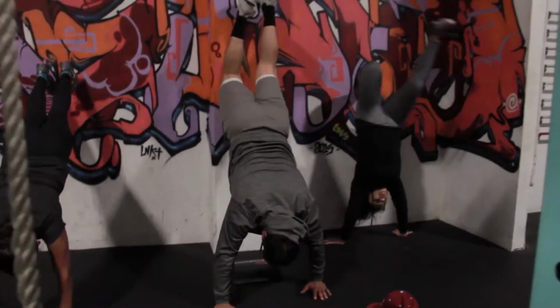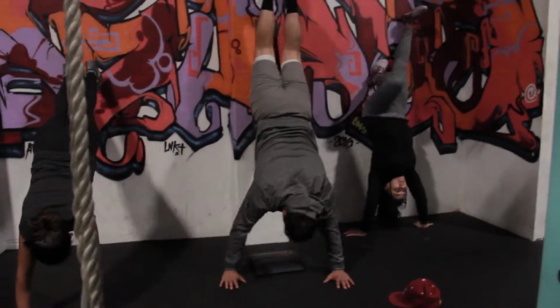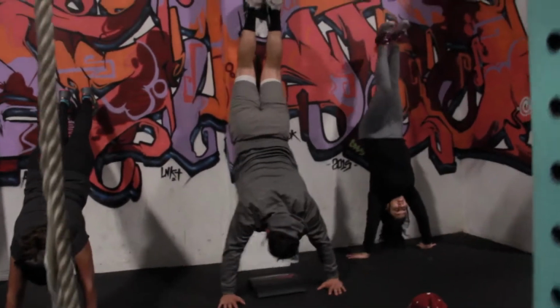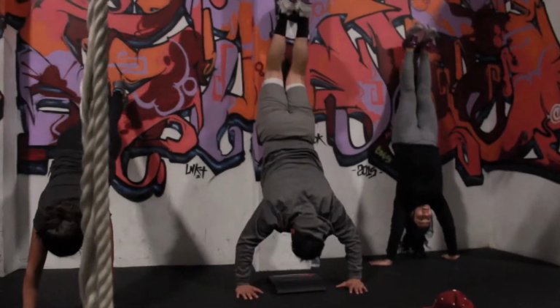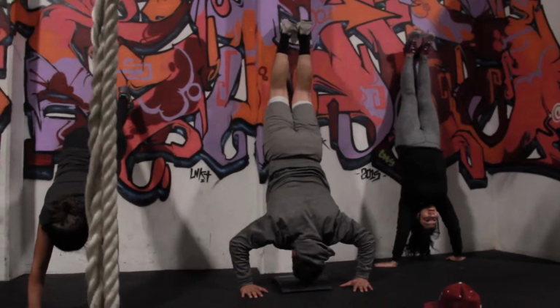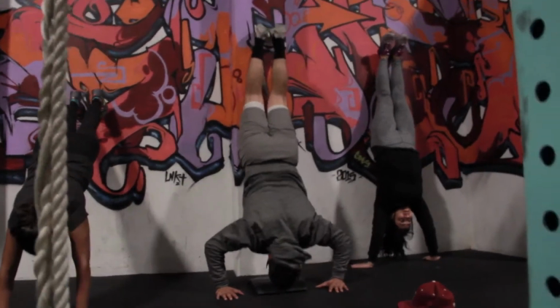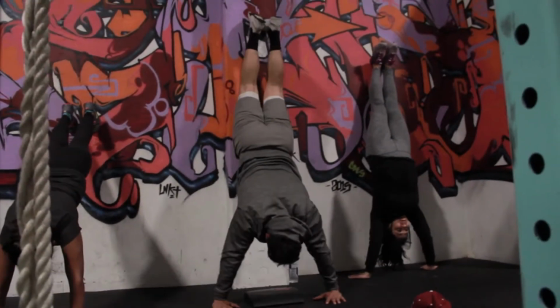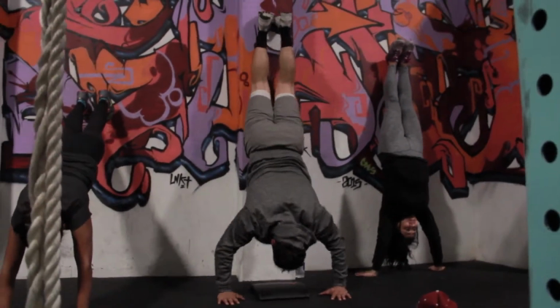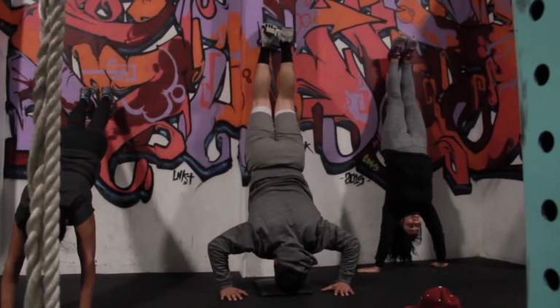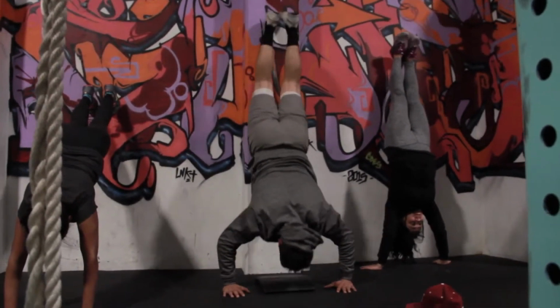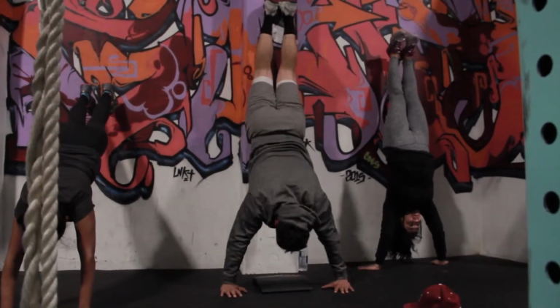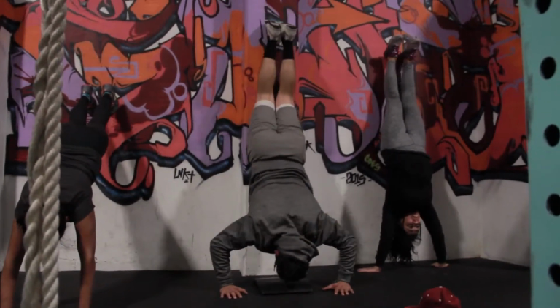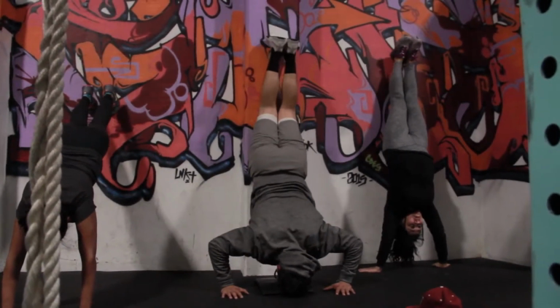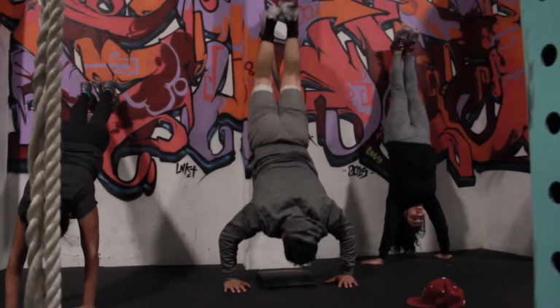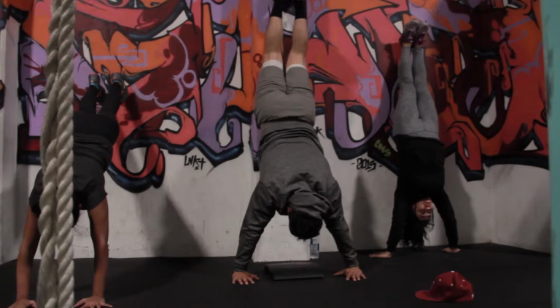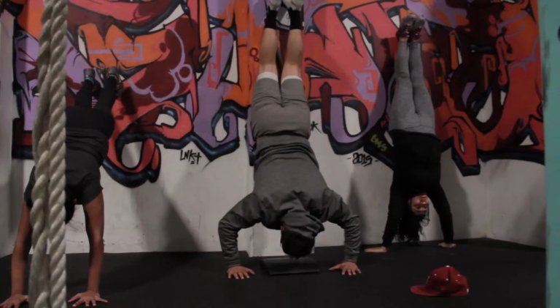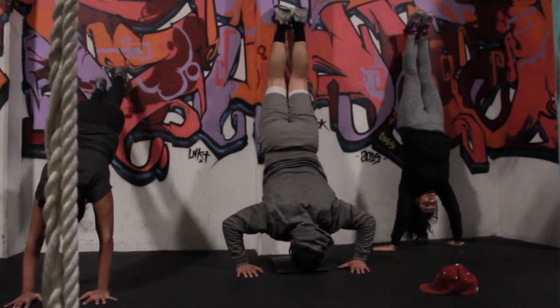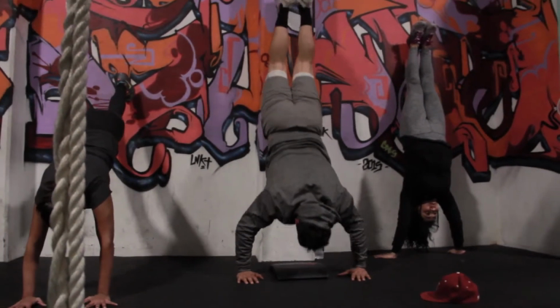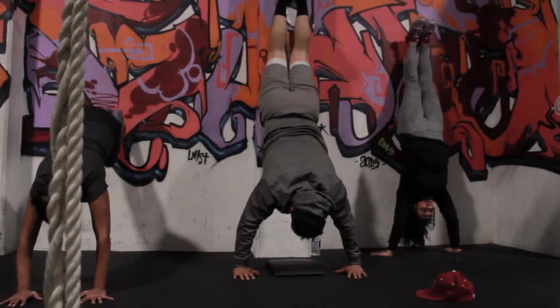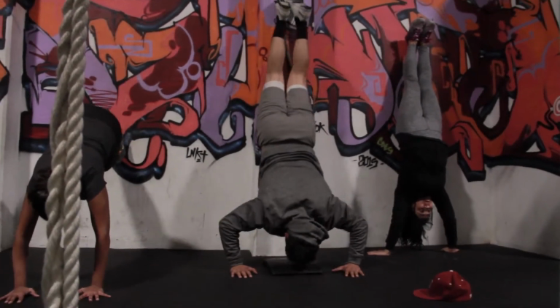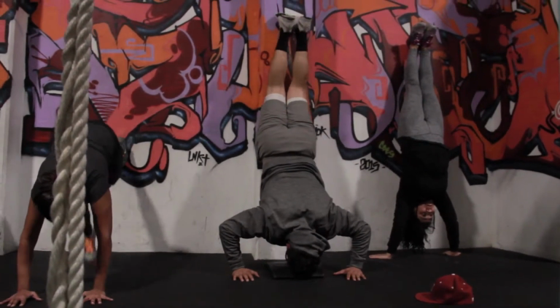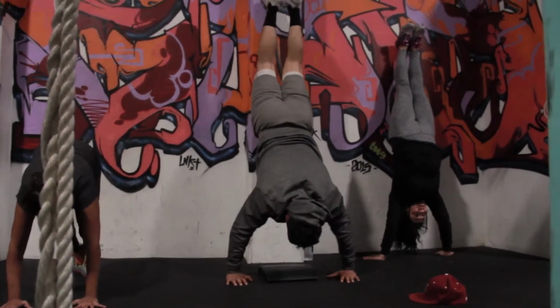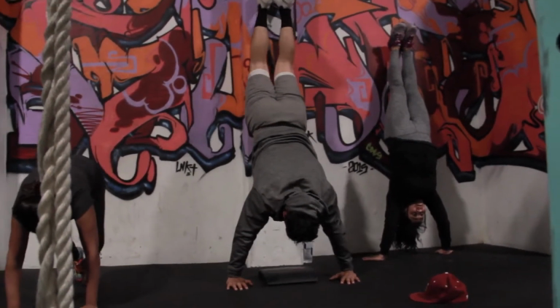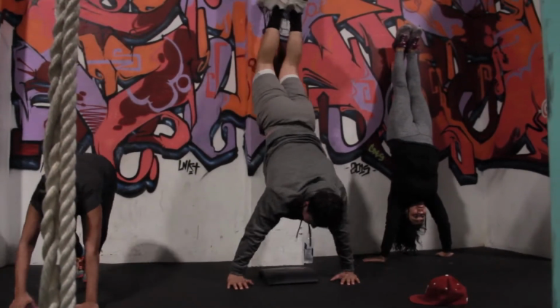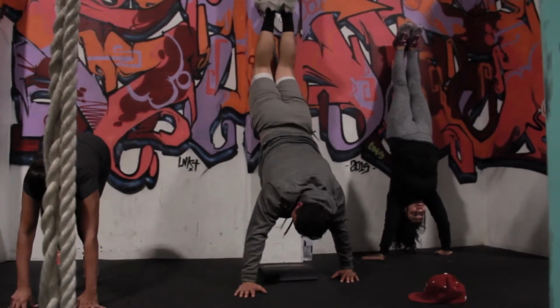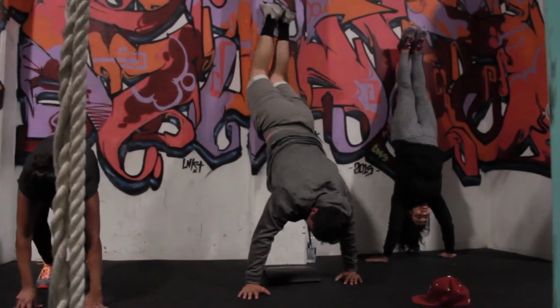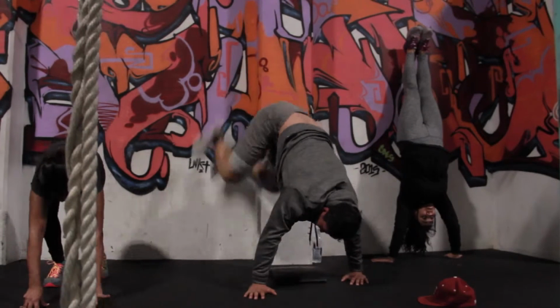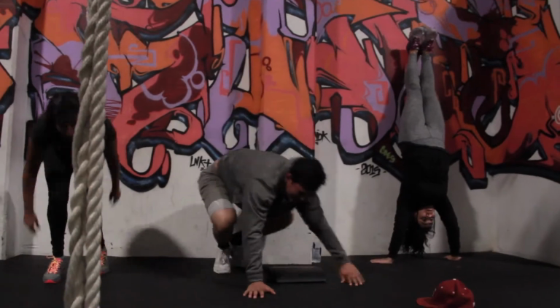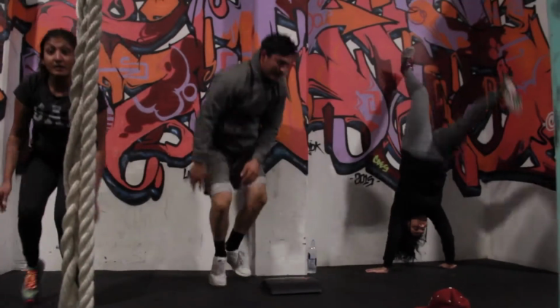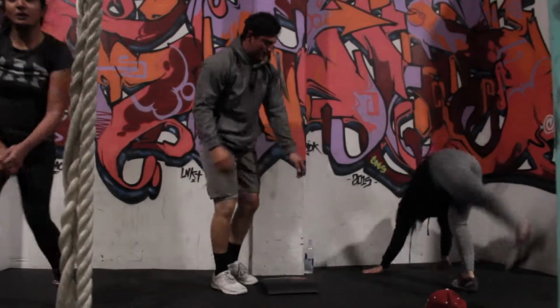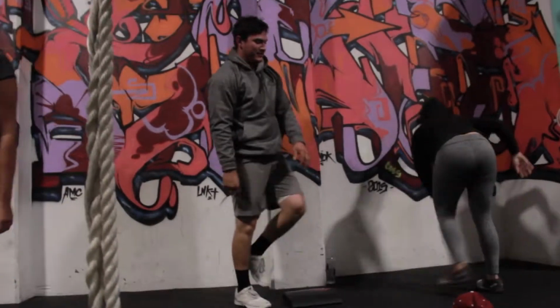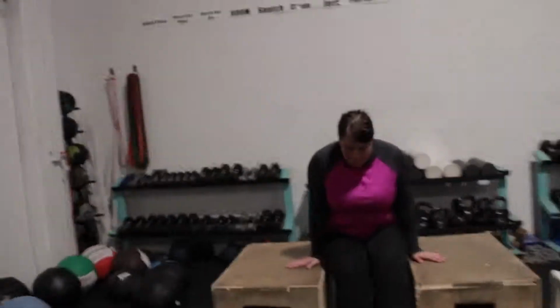Here we have some scaled options for the handstand push-ups. There's Cheese with his belly to the wall, then you got Natasha to the left just holding, and then Mel doing the reverse one. So we got all three options there.